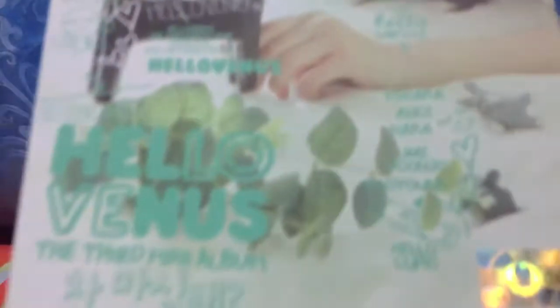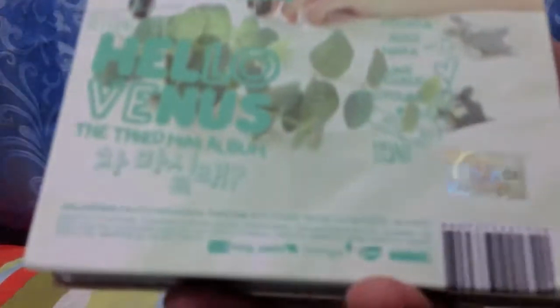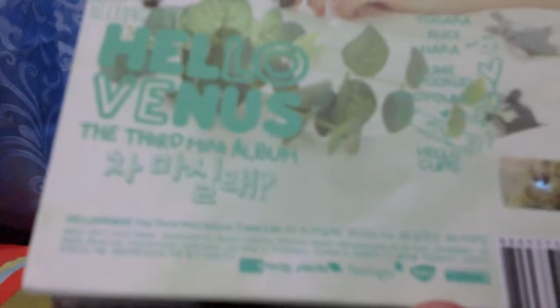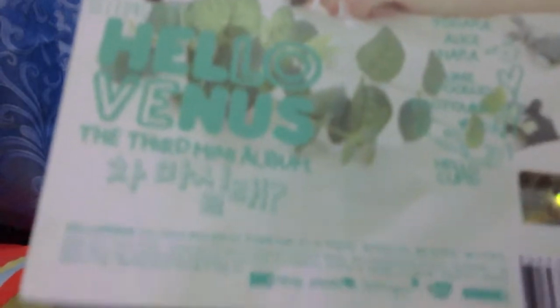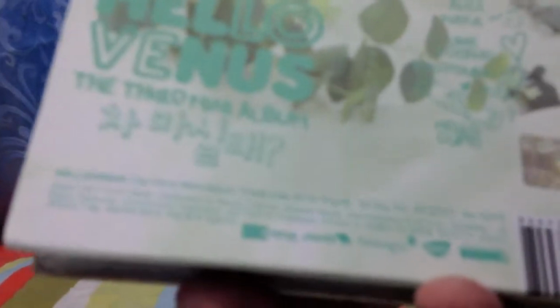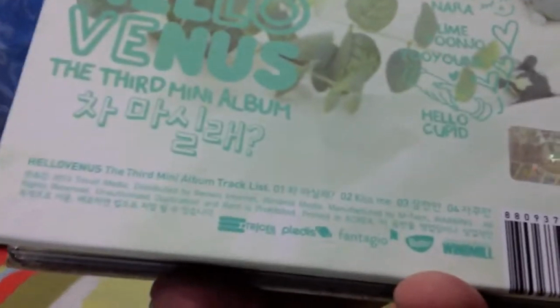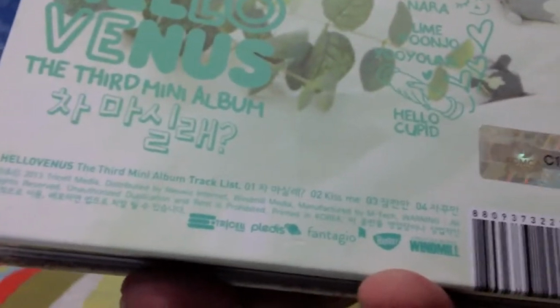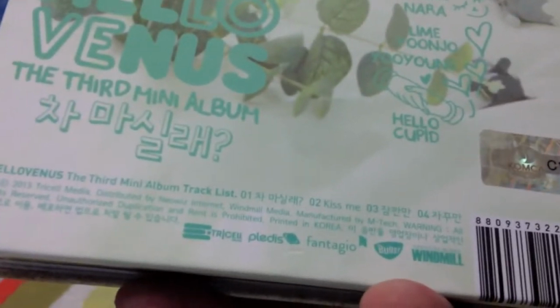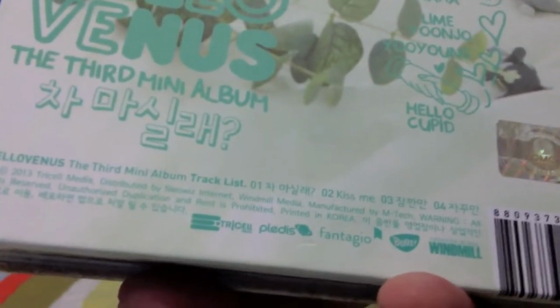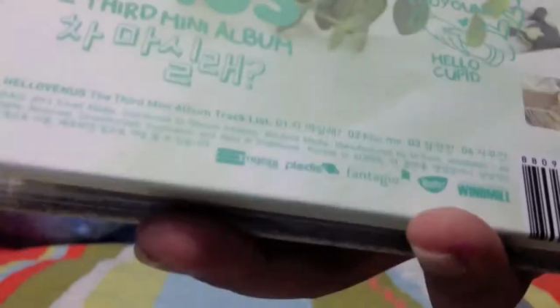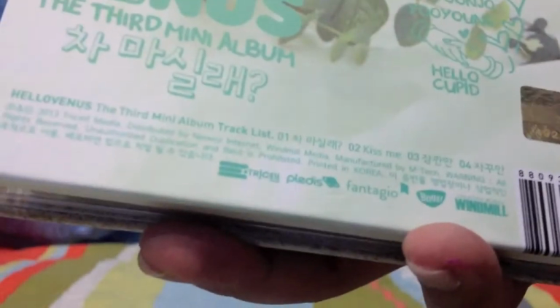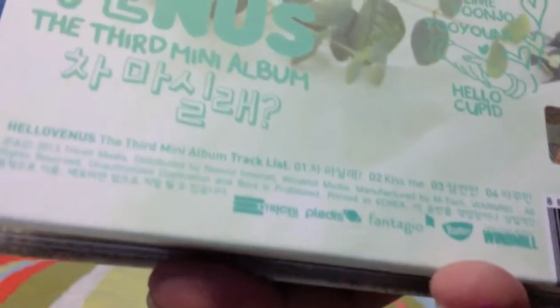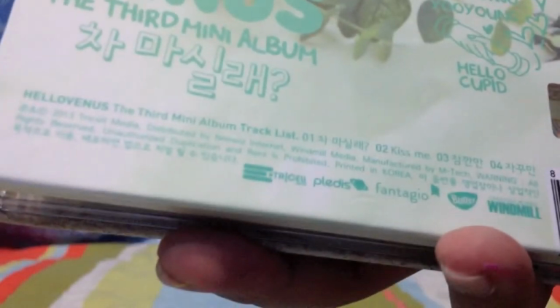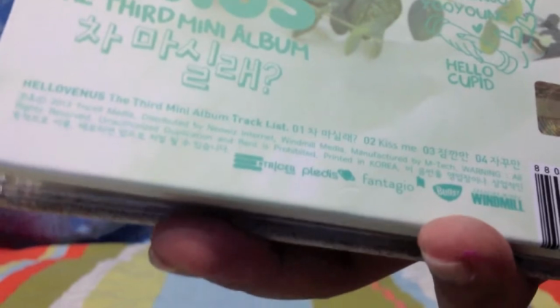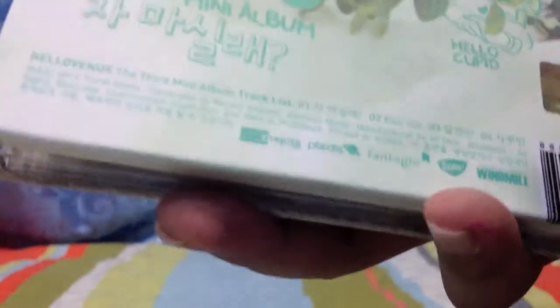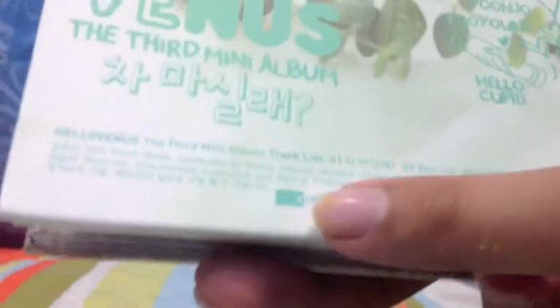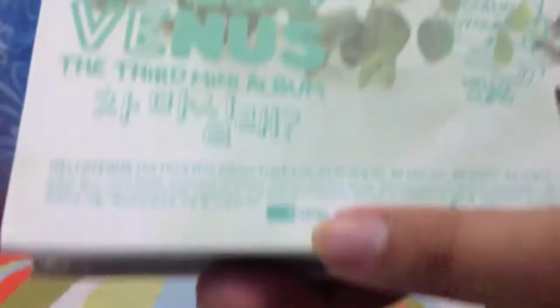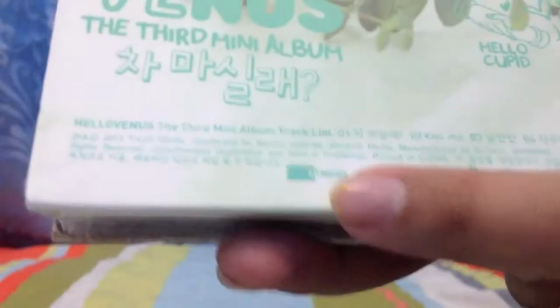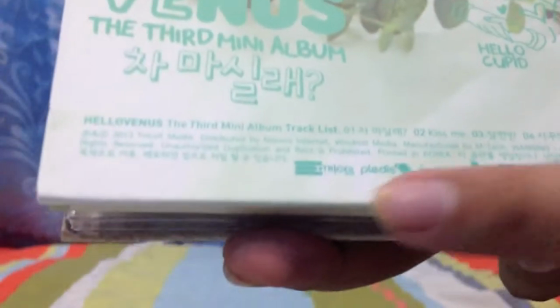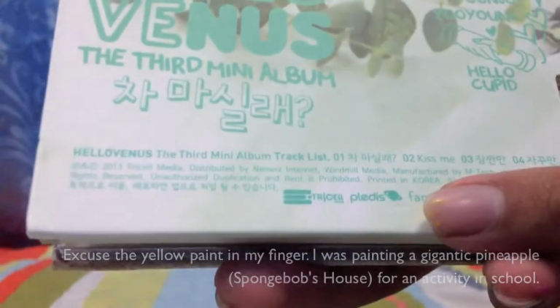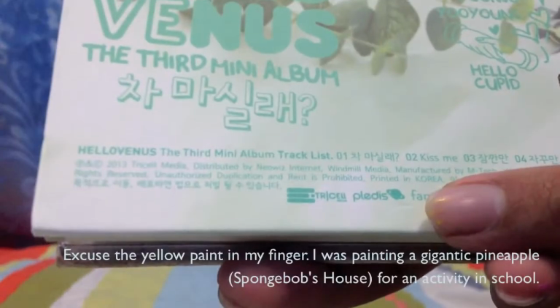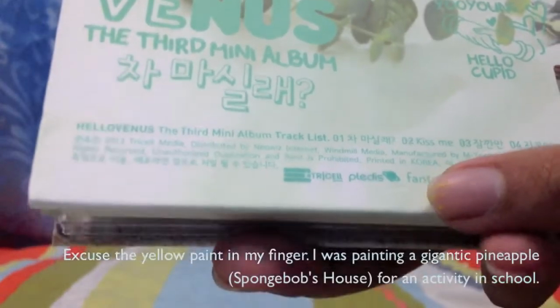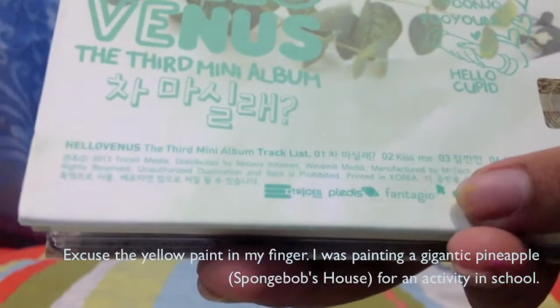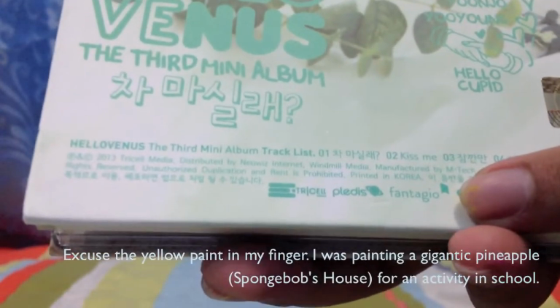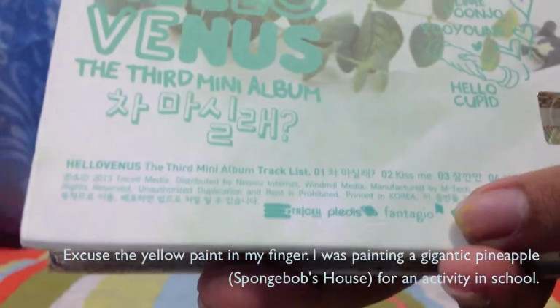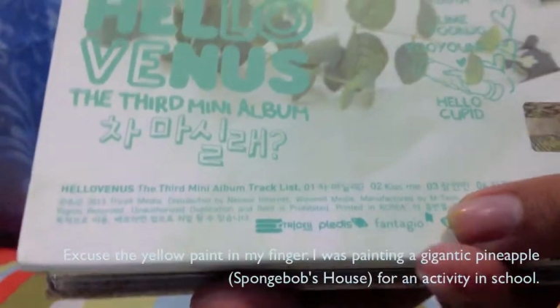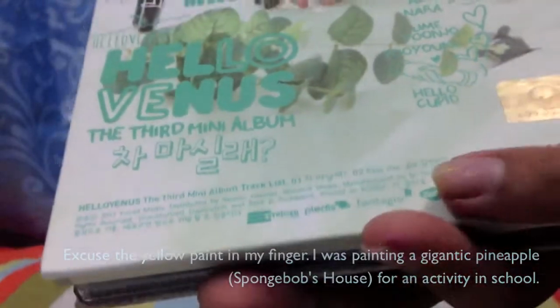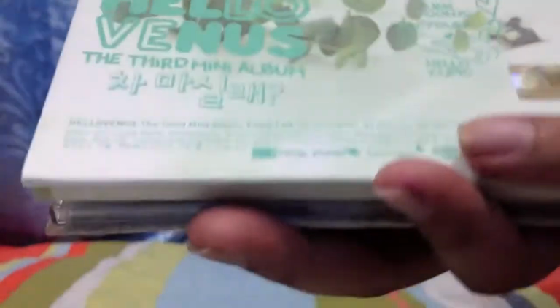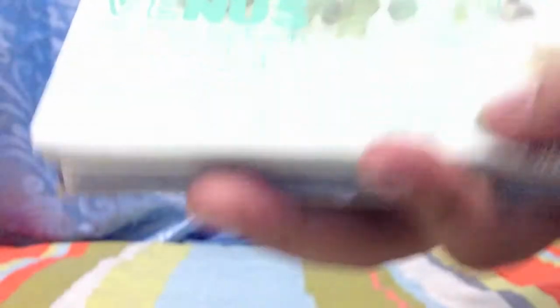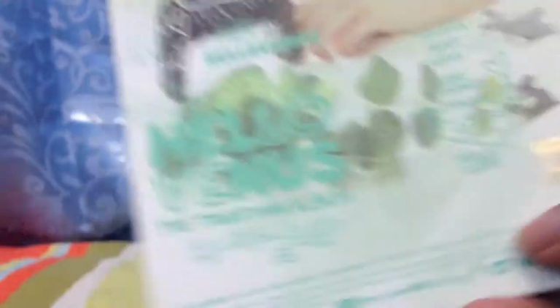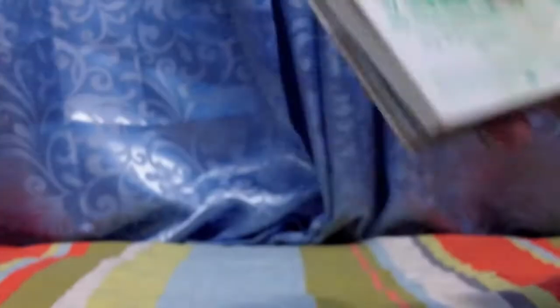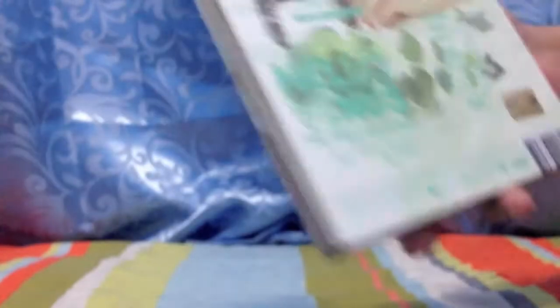And here is the tracklist. We have four tracks: one is 'Stay For Tea,' two is 'Kiss Me,' three — I don't know what that is in English — and four is Ara Solo.